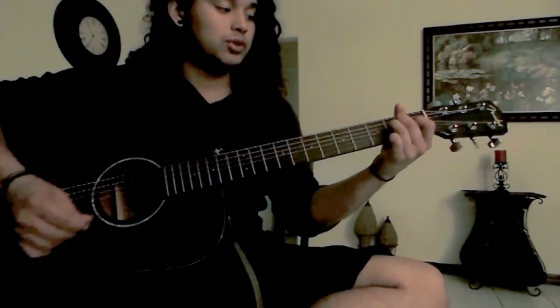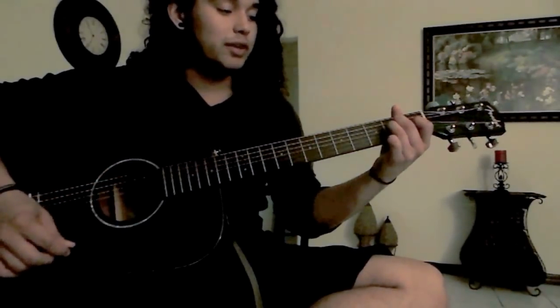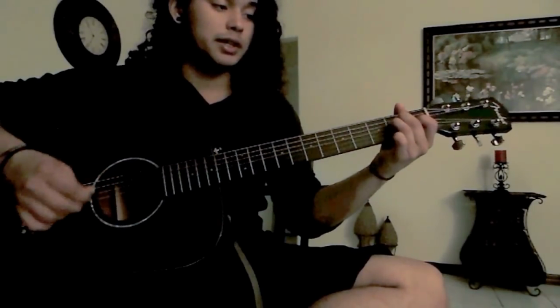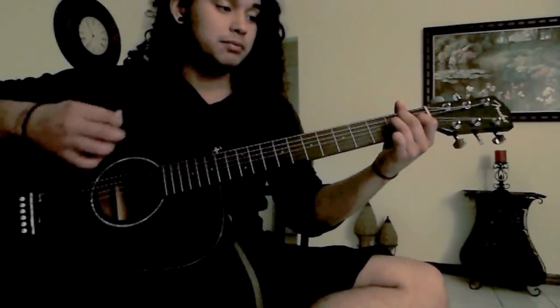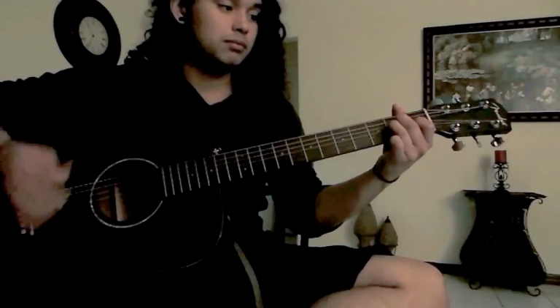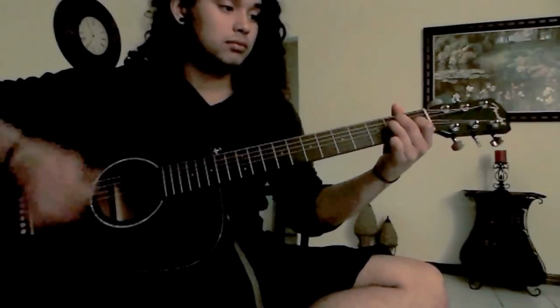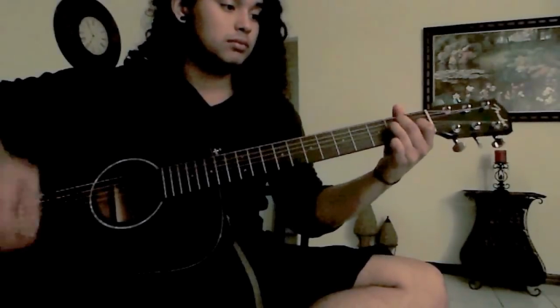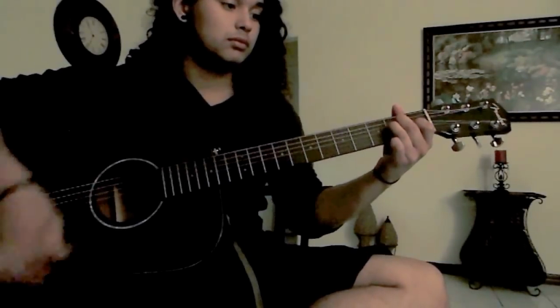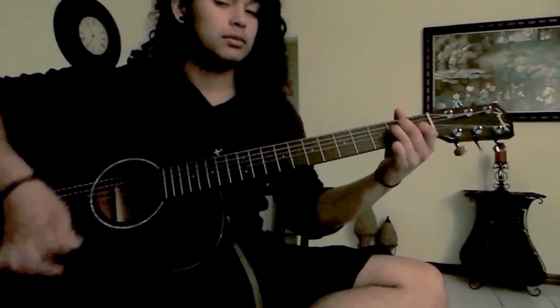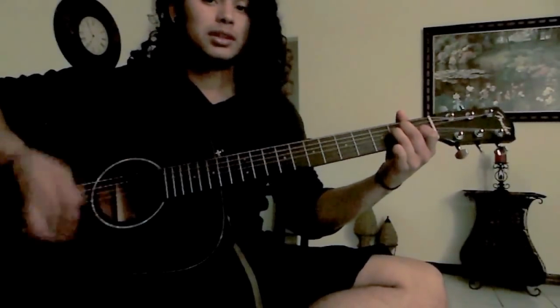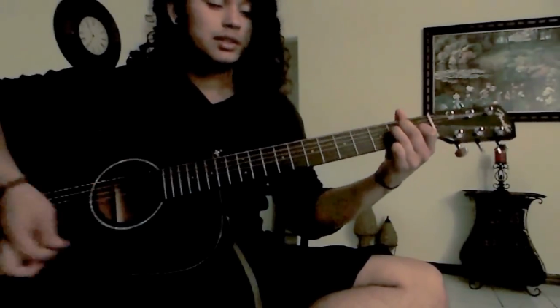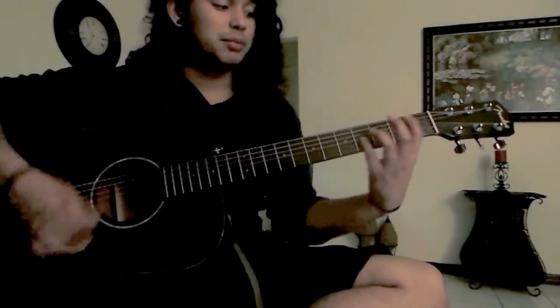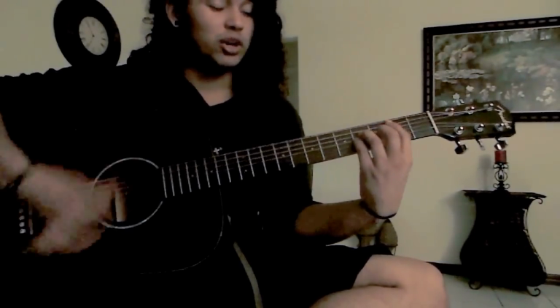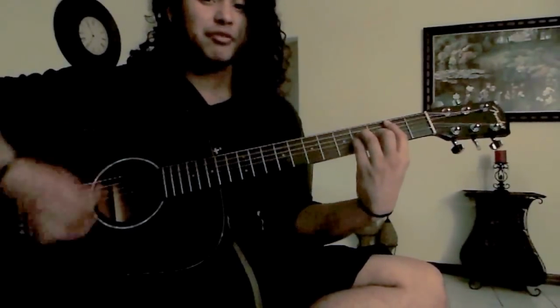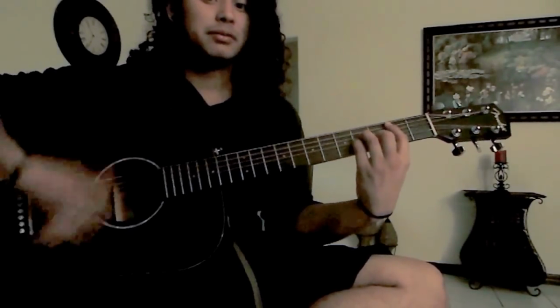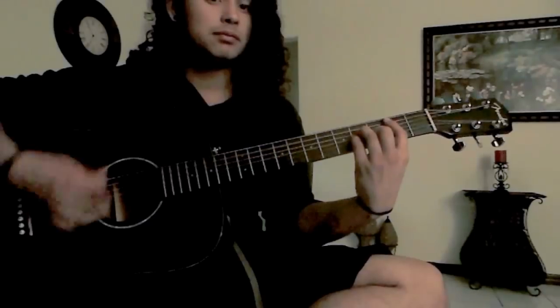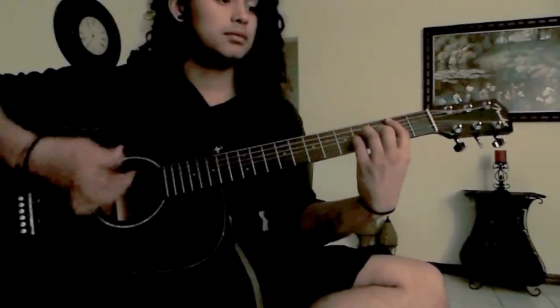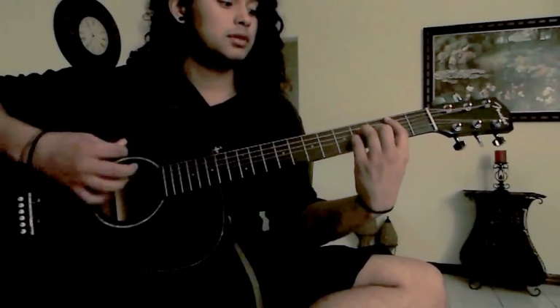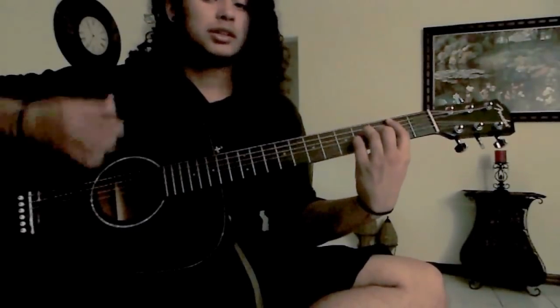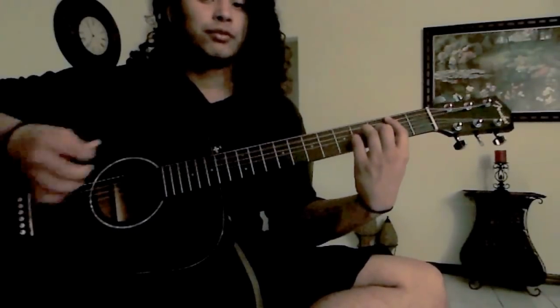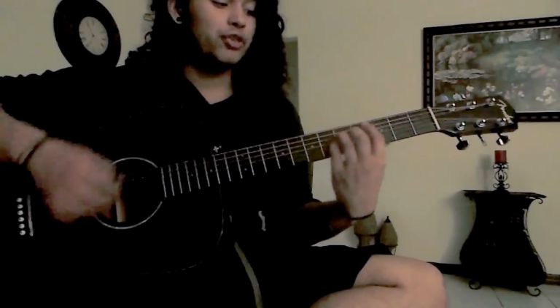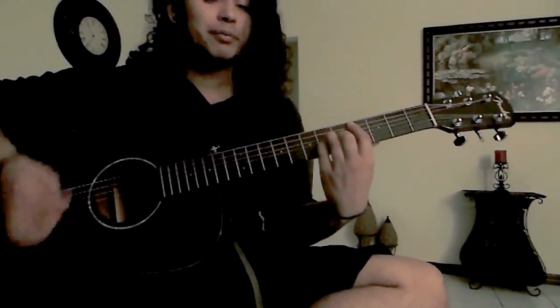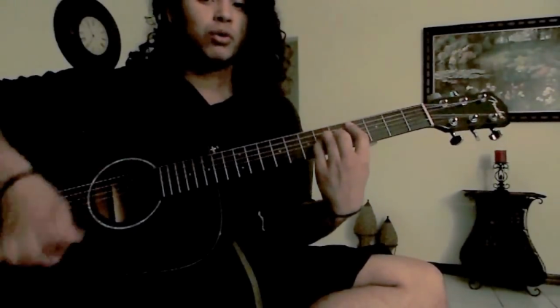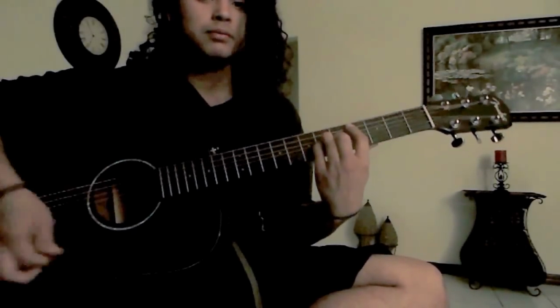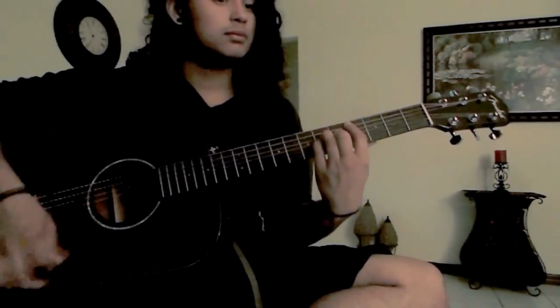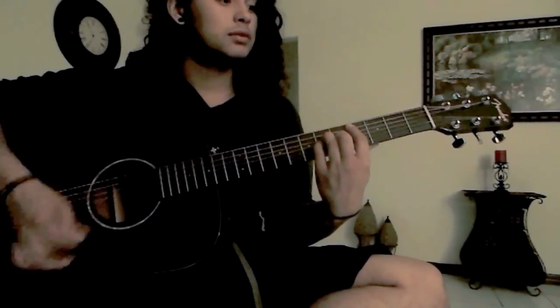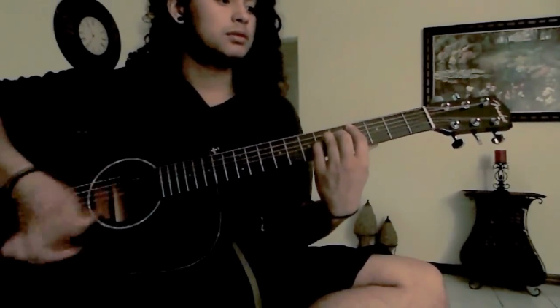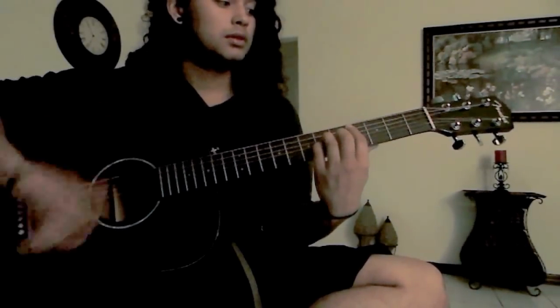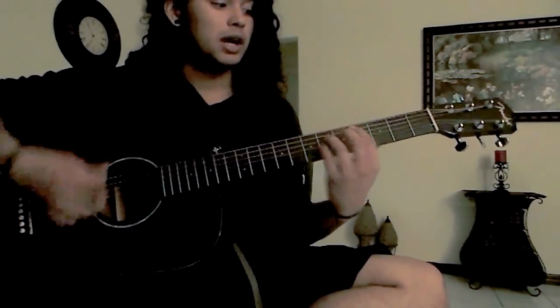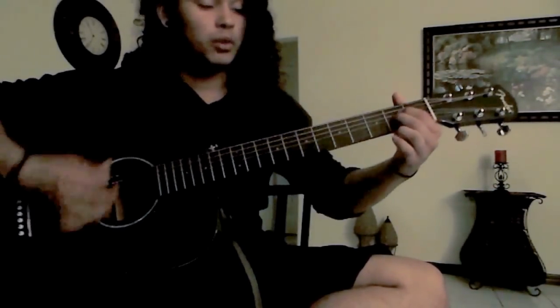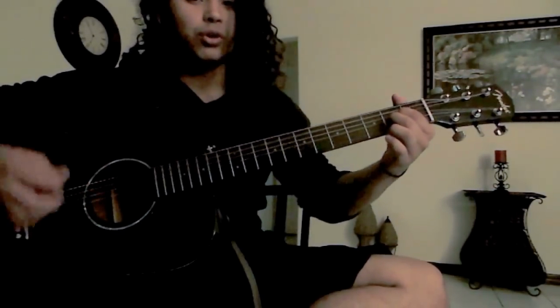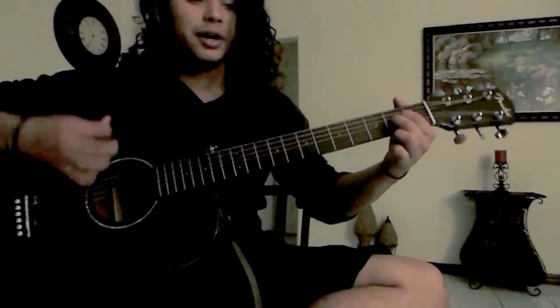It will start off at E, and the power chord on the second fret, fourth fret power chord, and then that other chord right there.